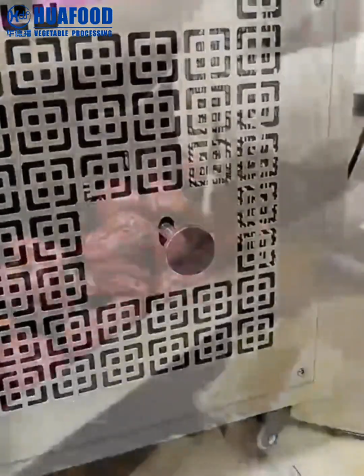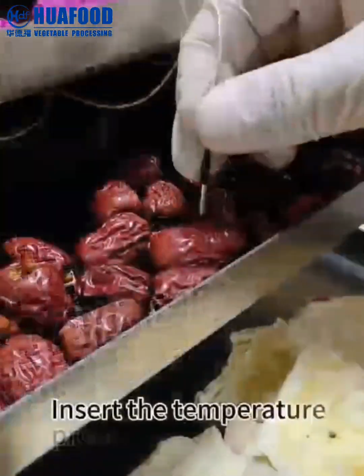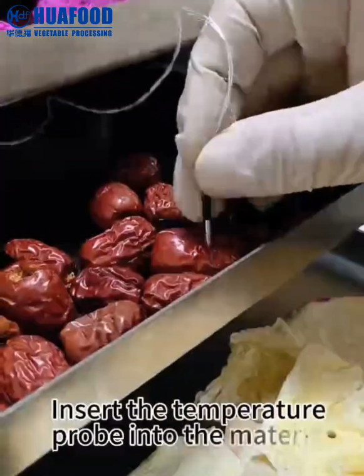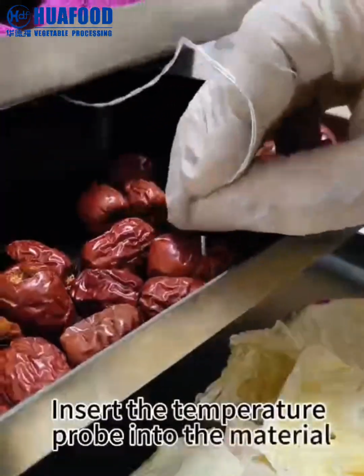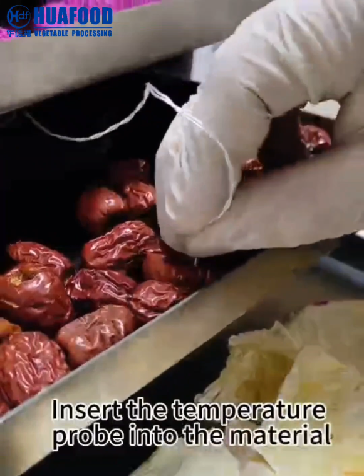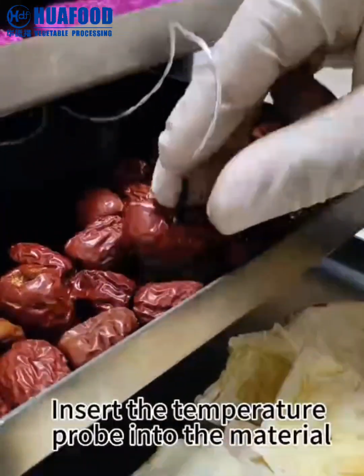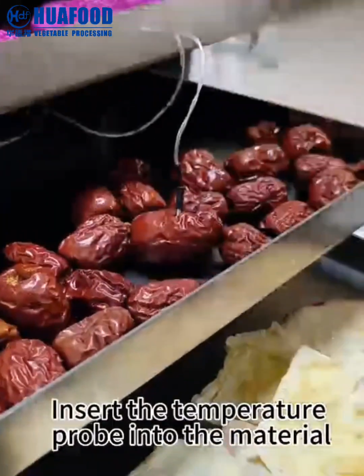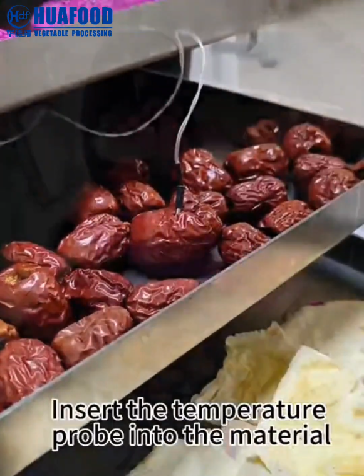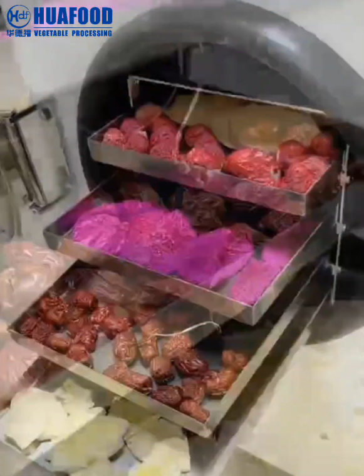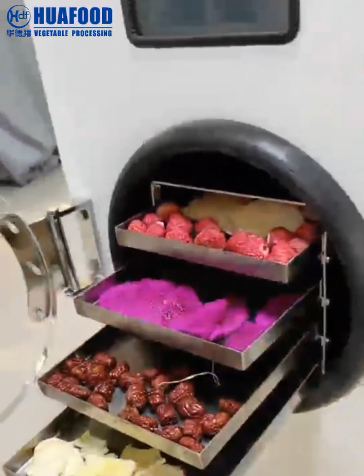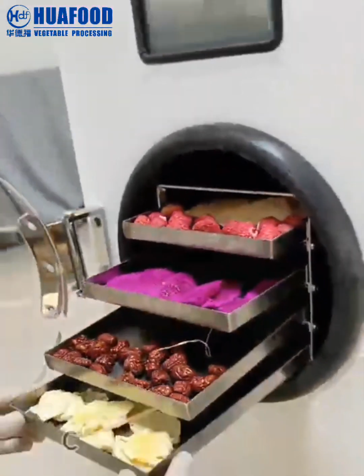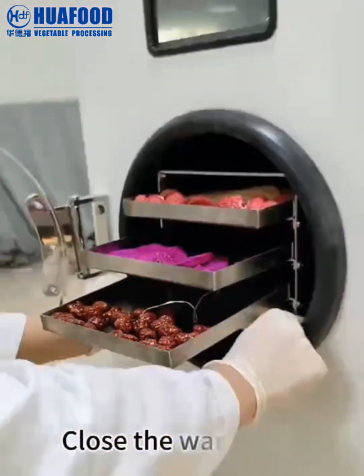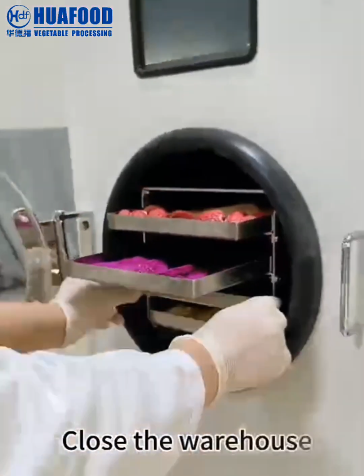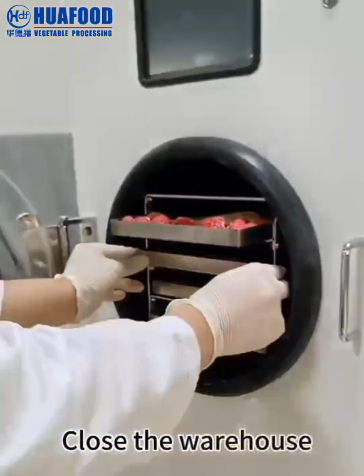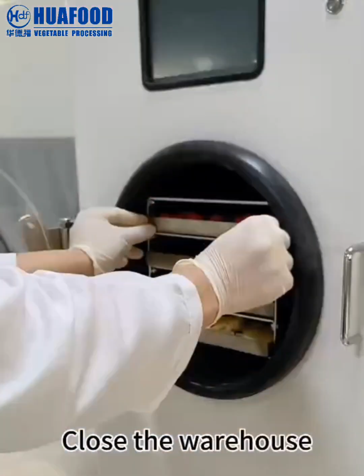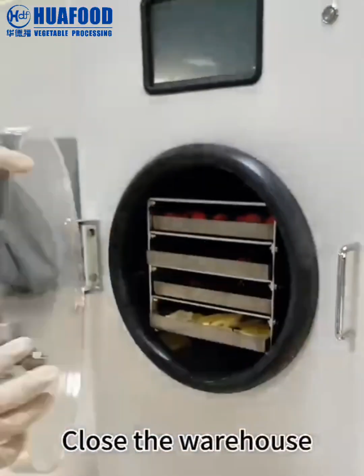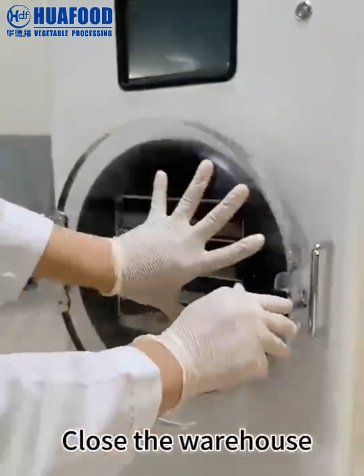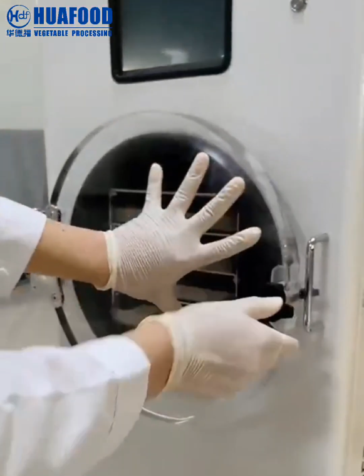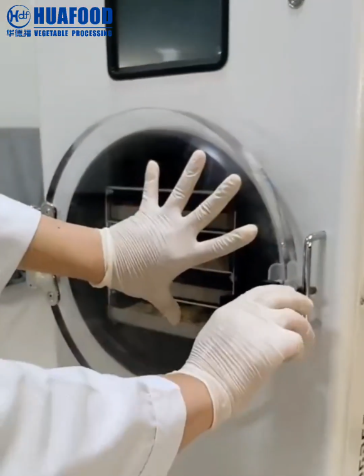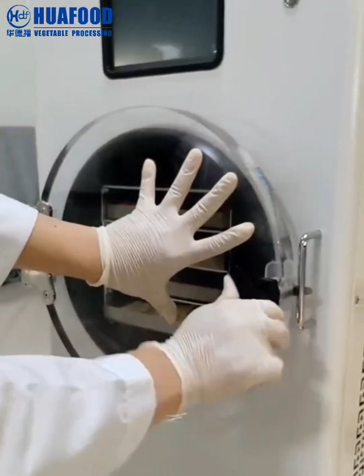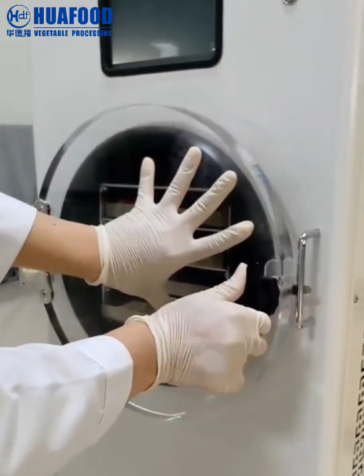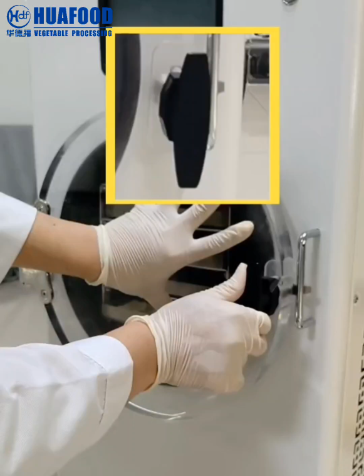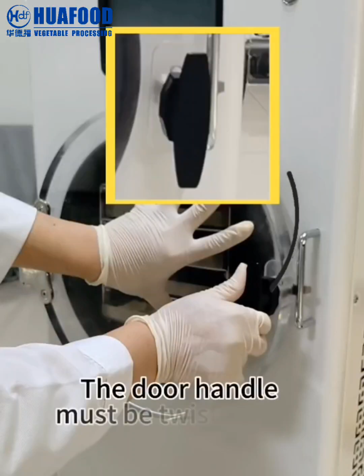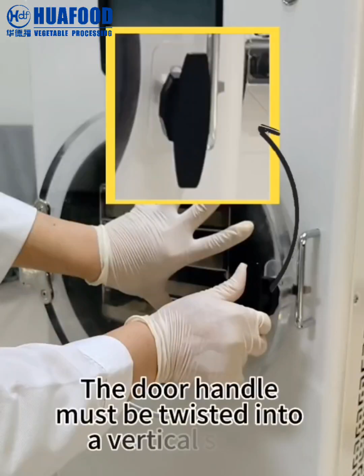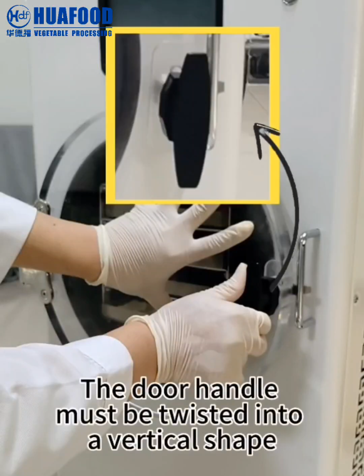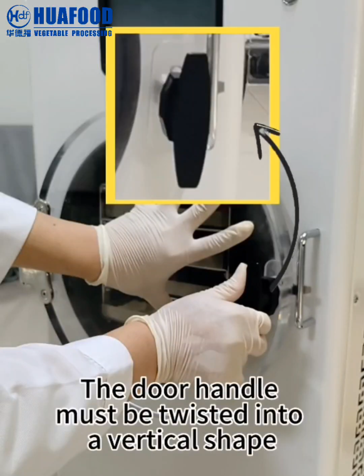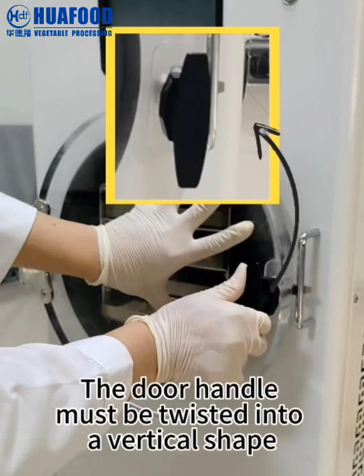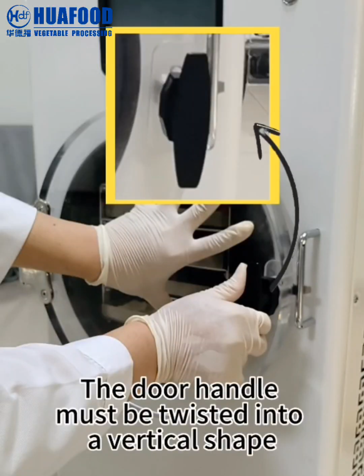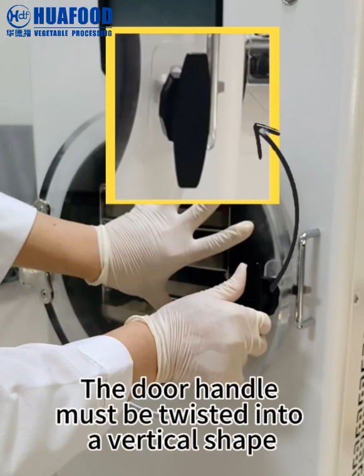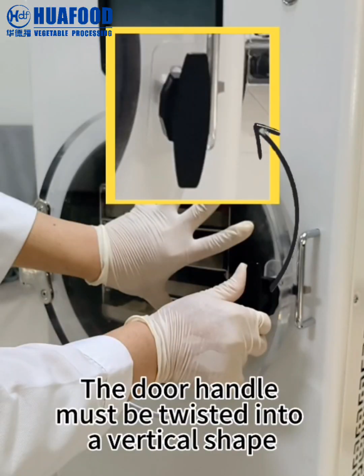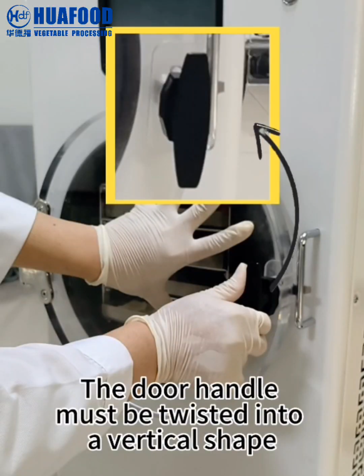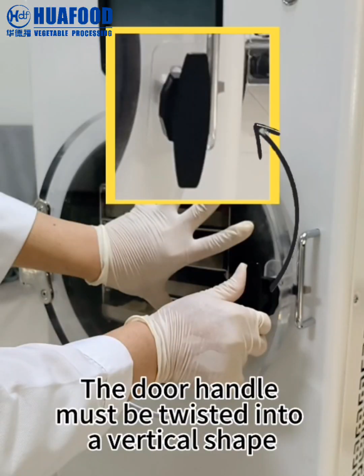Insert the temperature probe into the material and close the warehouse. The door handle must be twisted into a vertical shape.